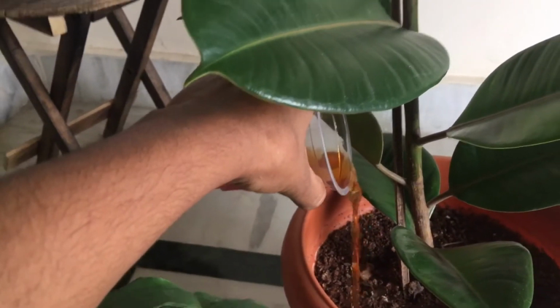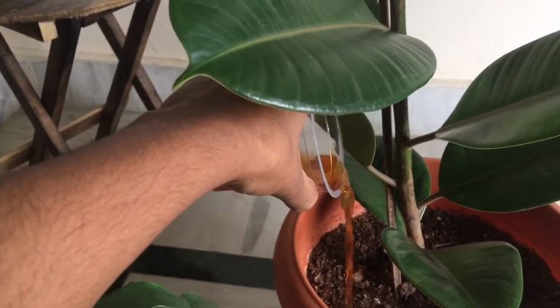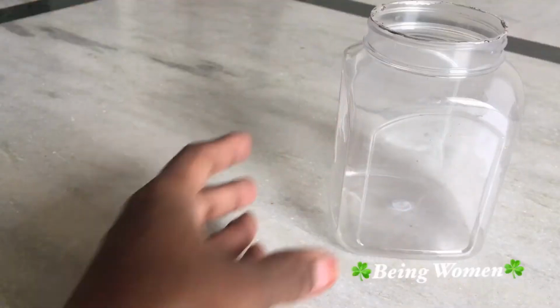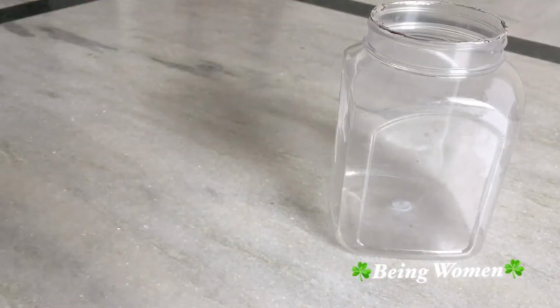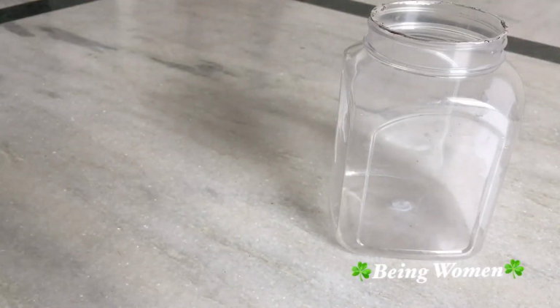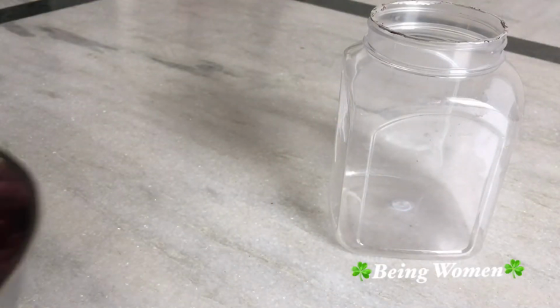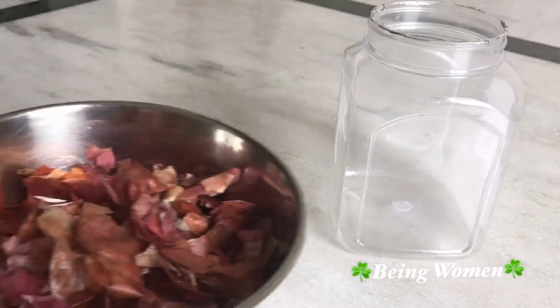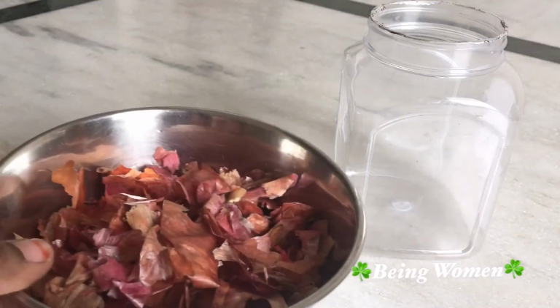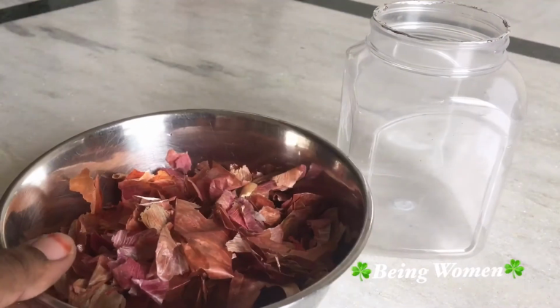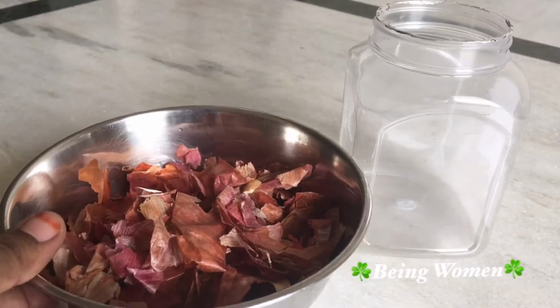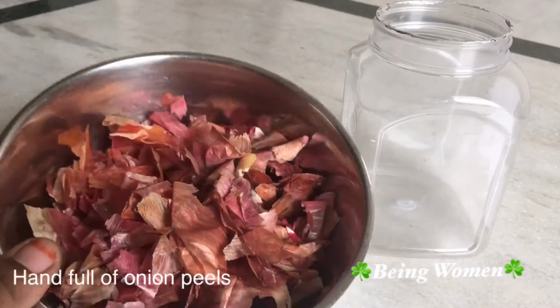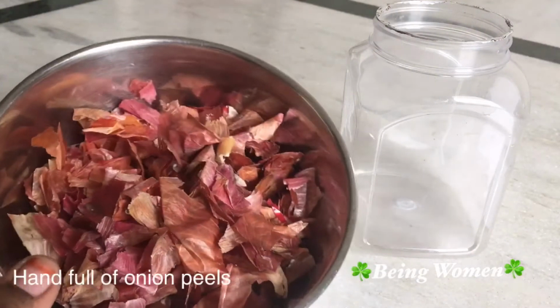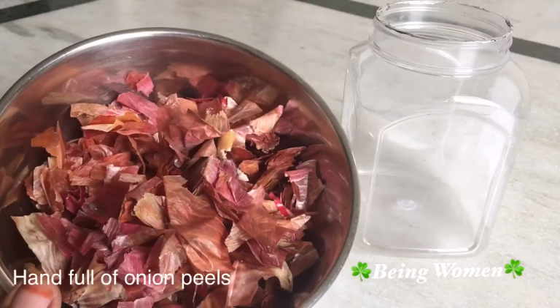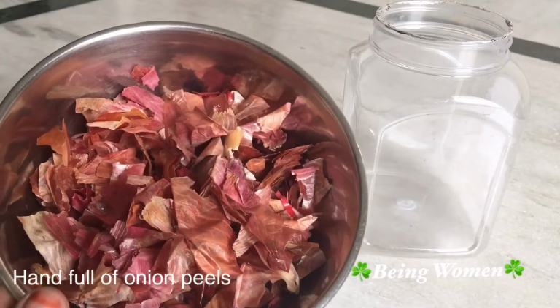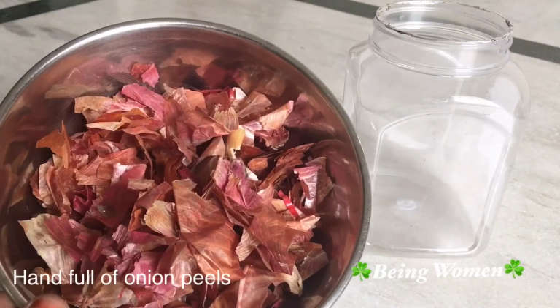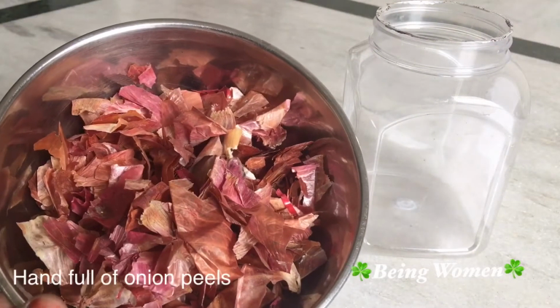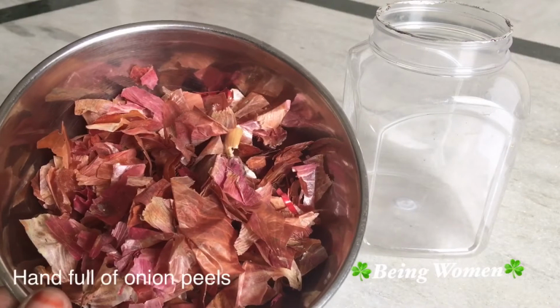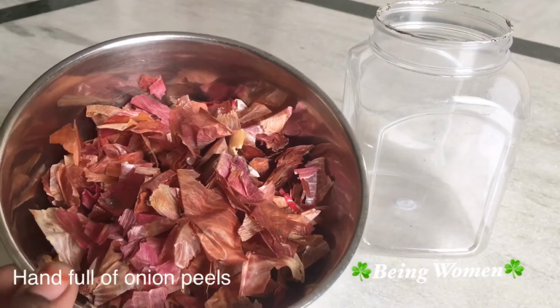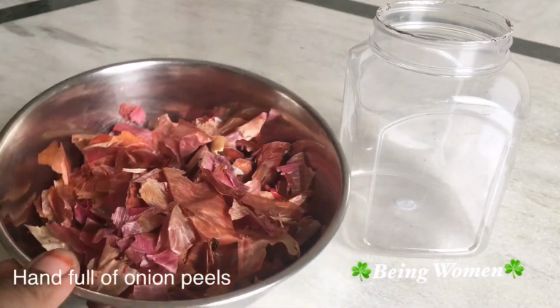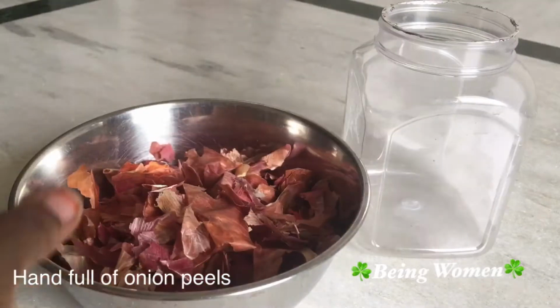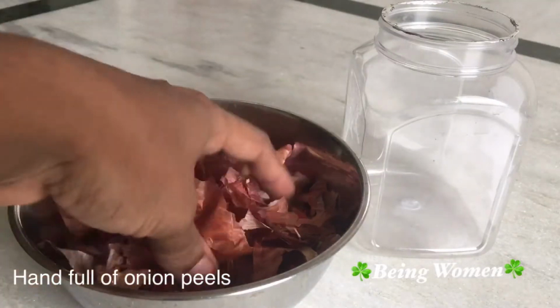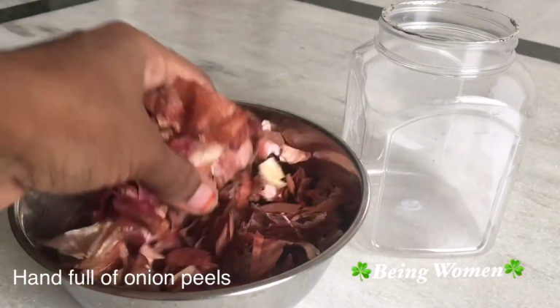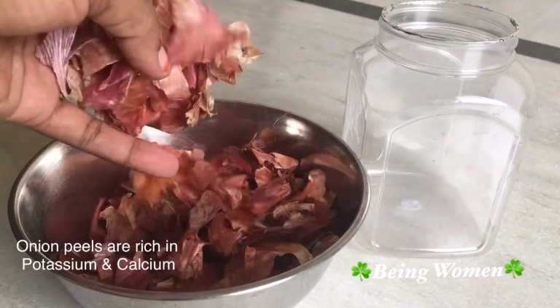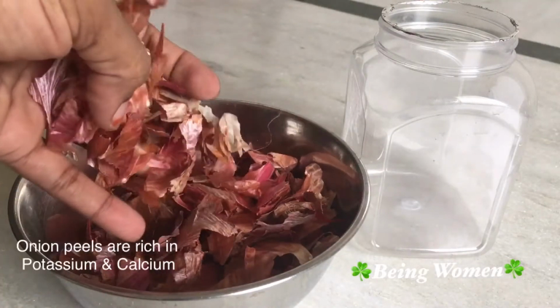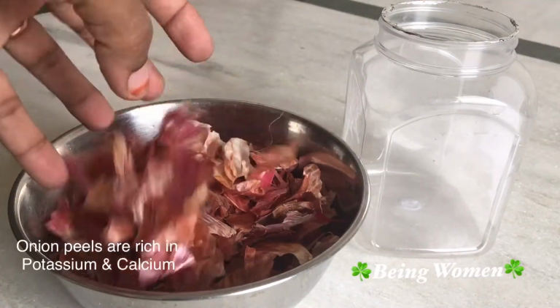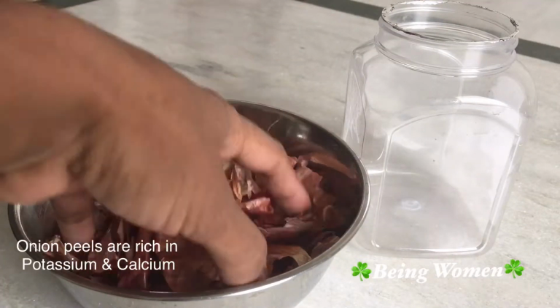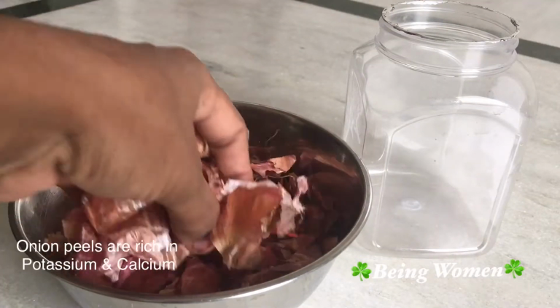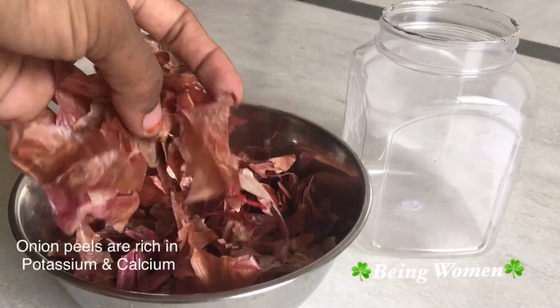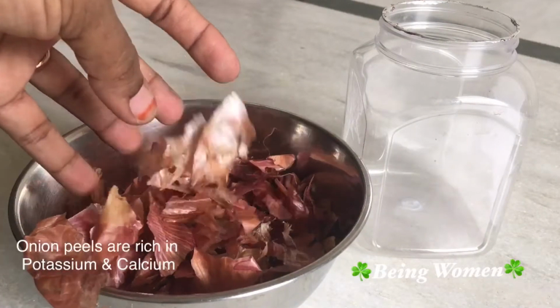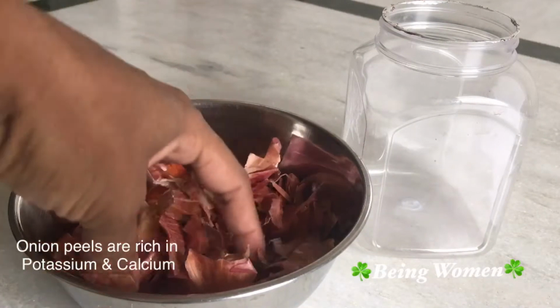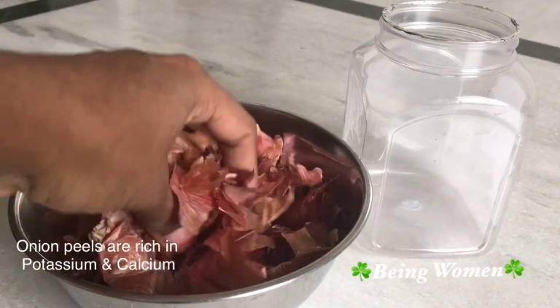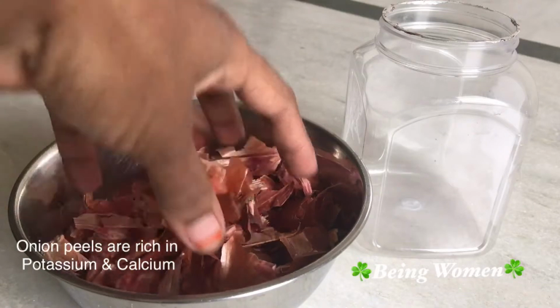First, we will put a container in the empty bottle. We will put a handful of onion peels.